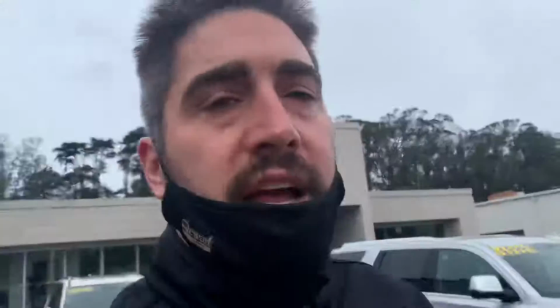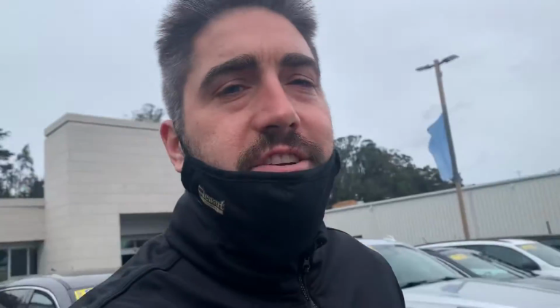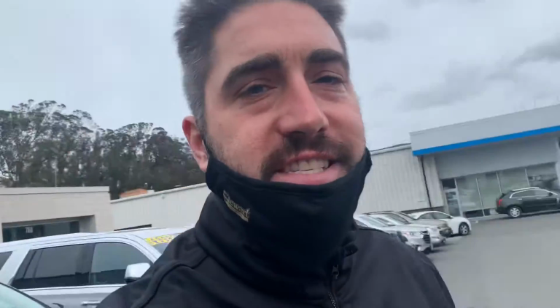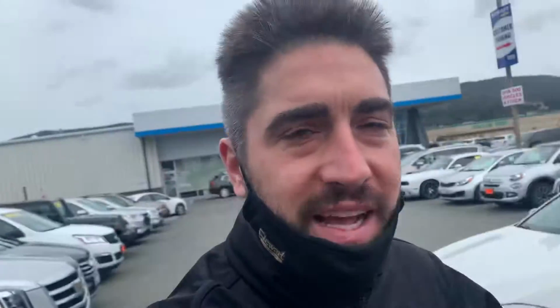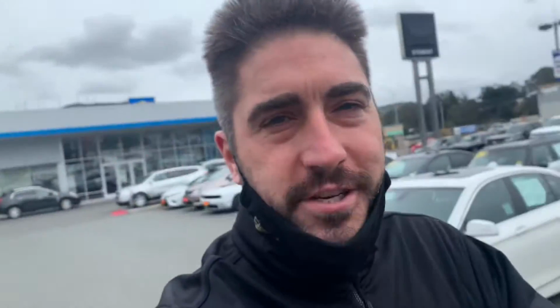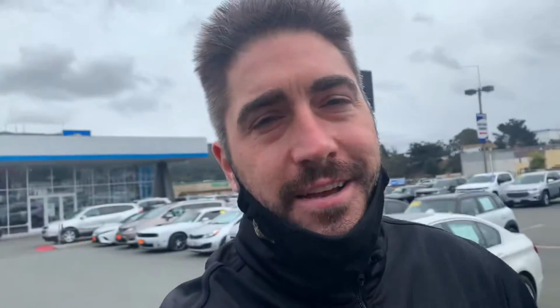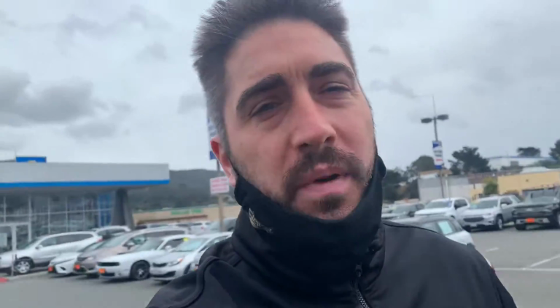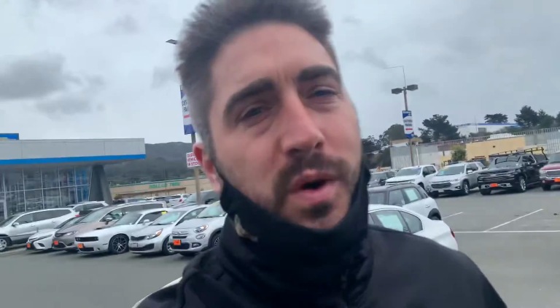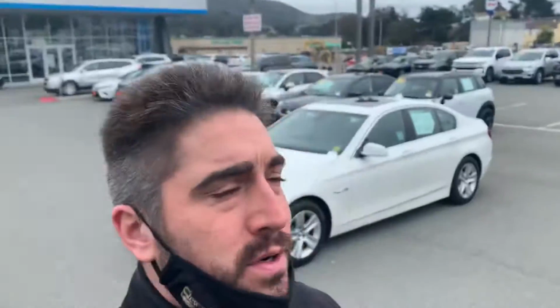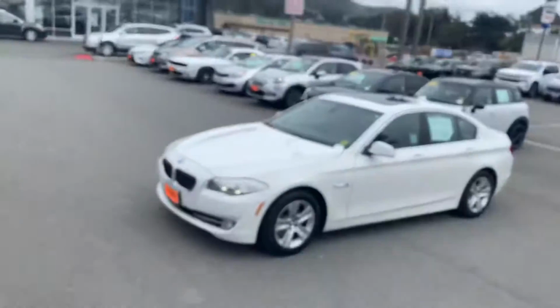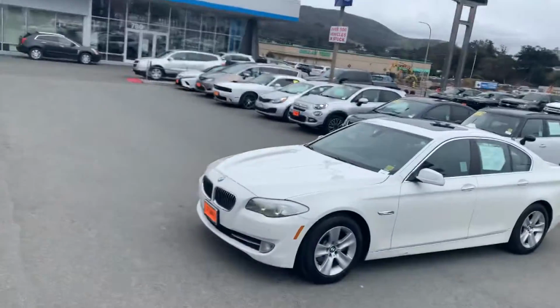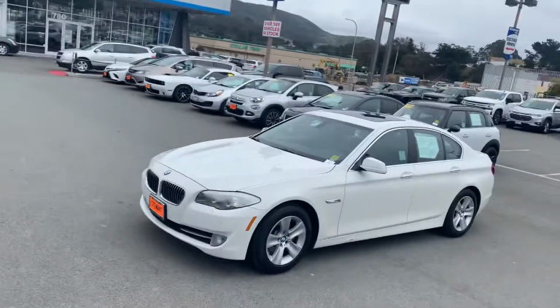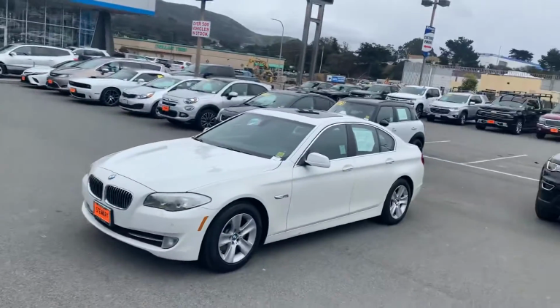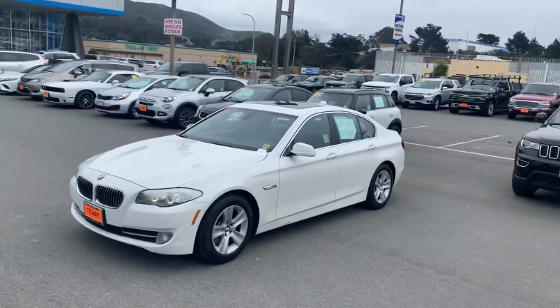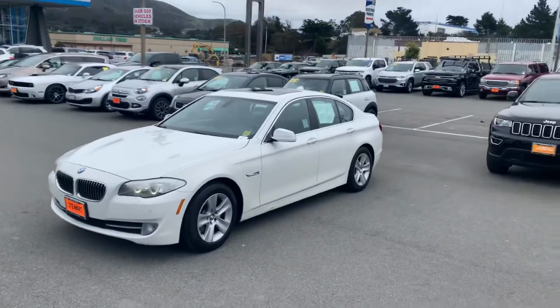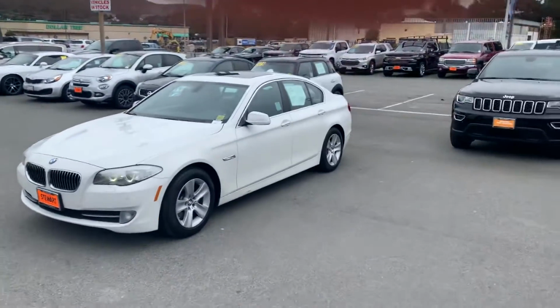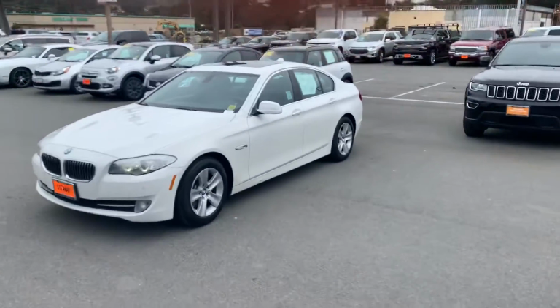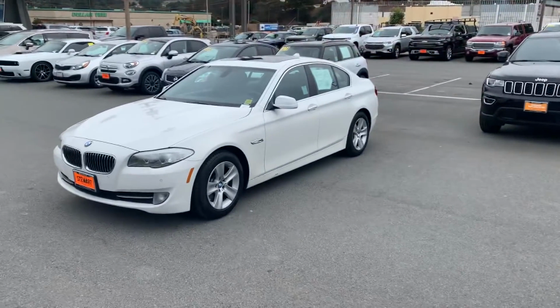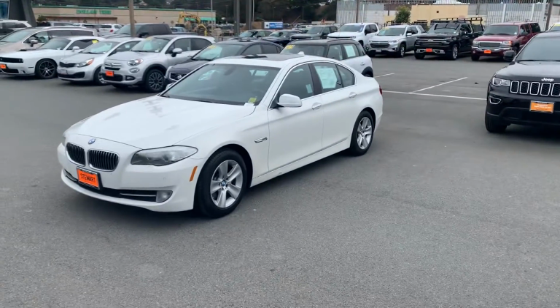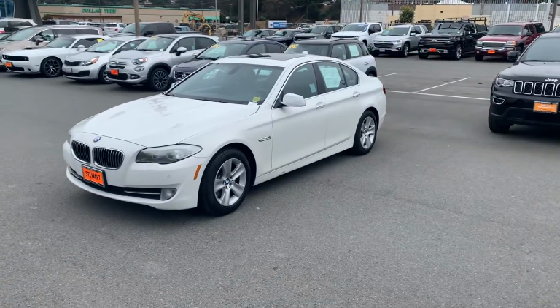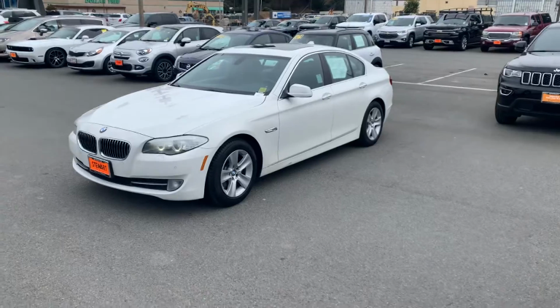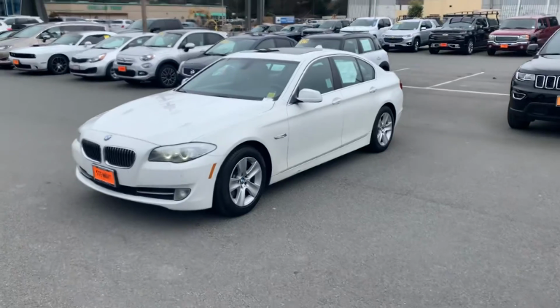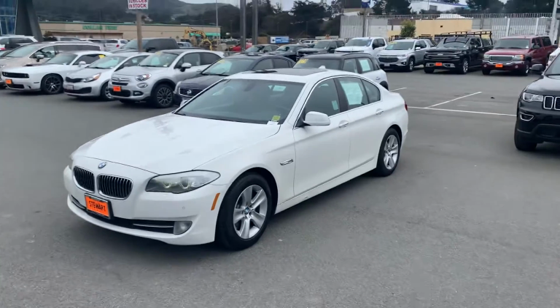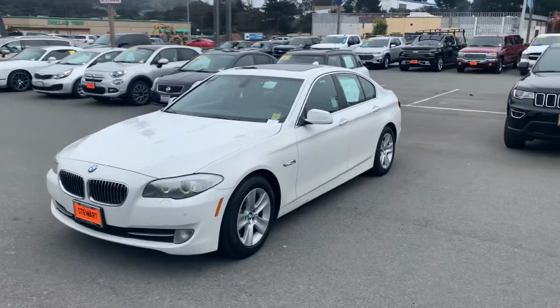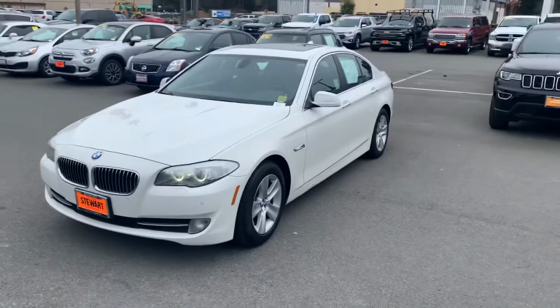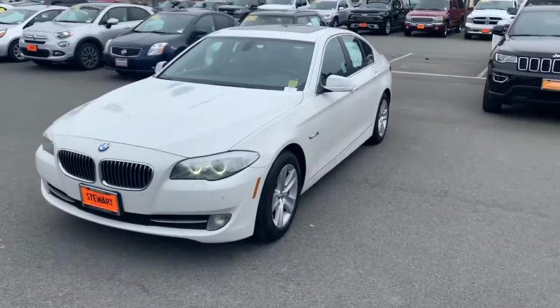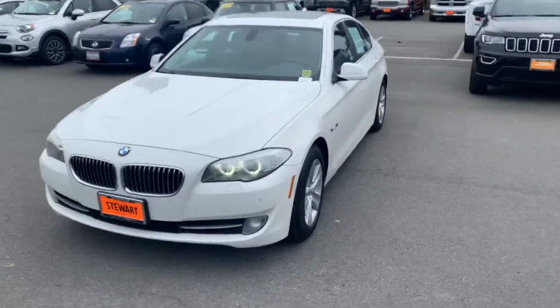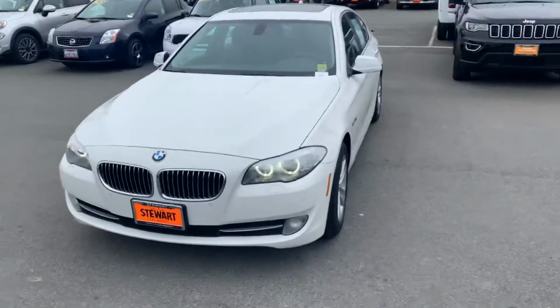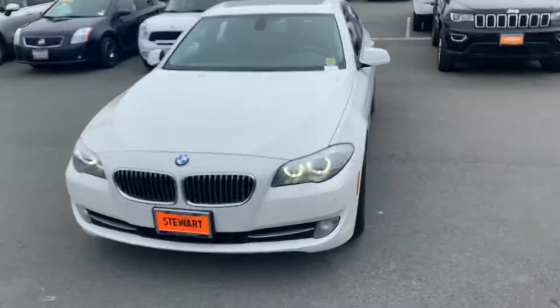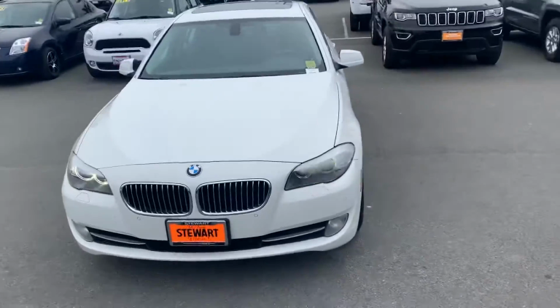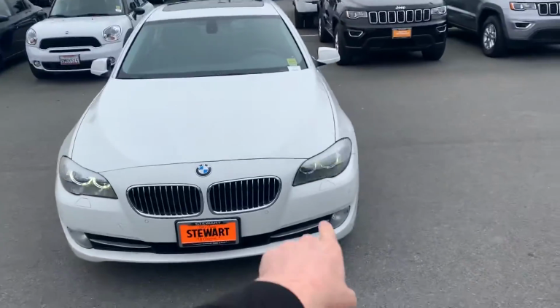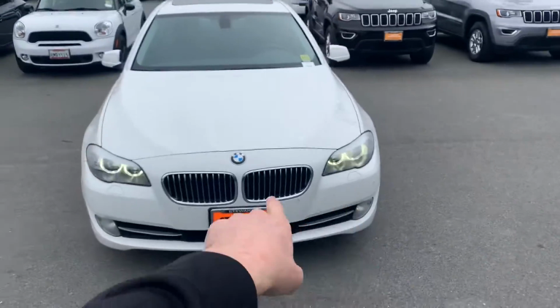Hey Victor, this is Tim at Stuart Chevrolet. I hope everything's well with you. Wanted to get you a better look at the BMW 528i — this is the 2012 that you inquired about online. Let me get you a better look at it here.